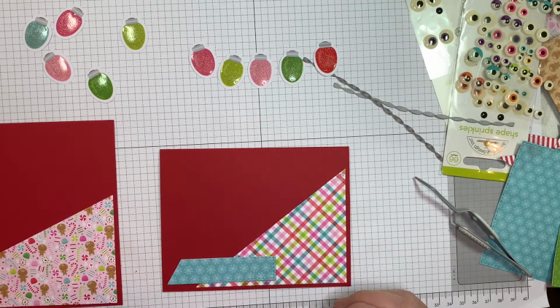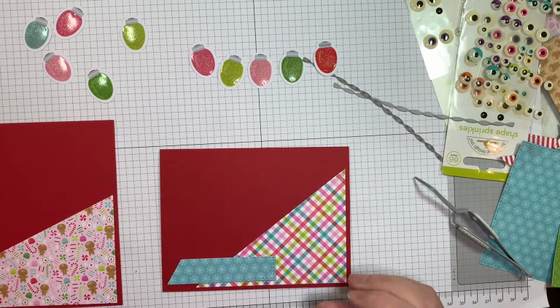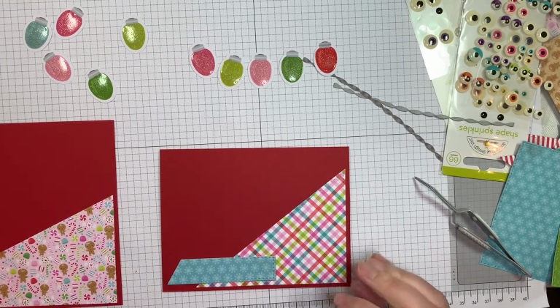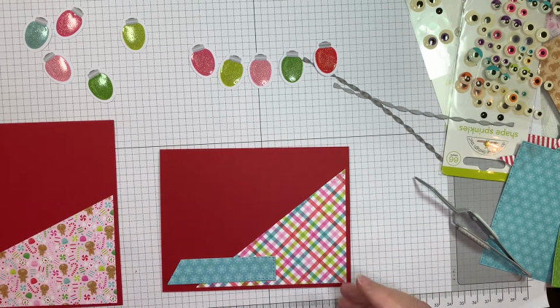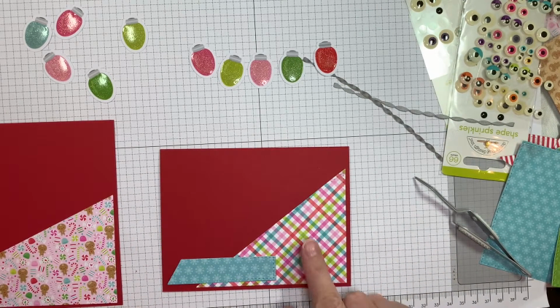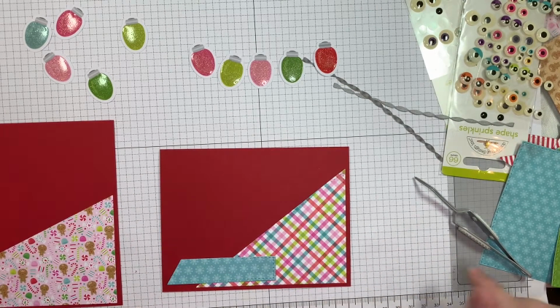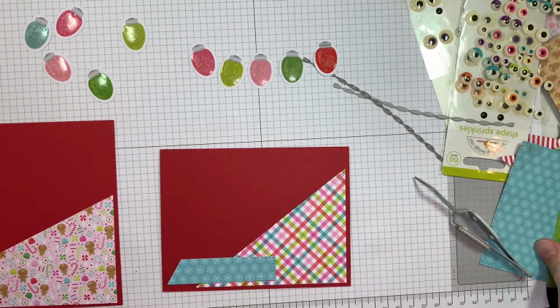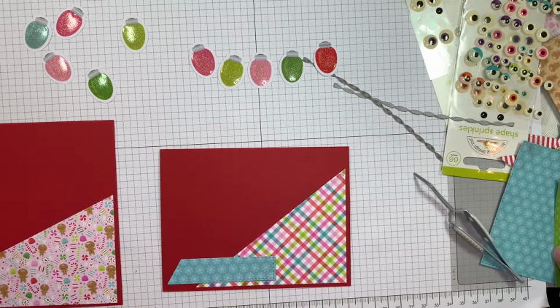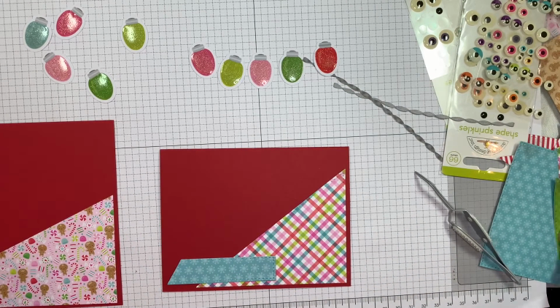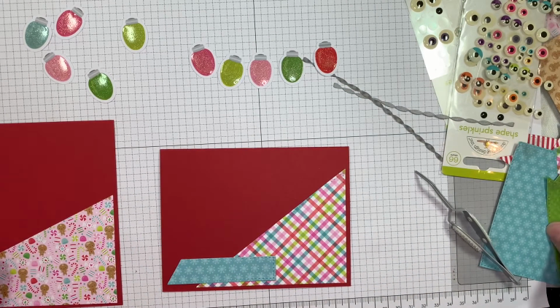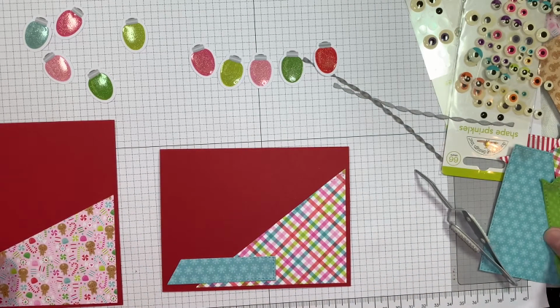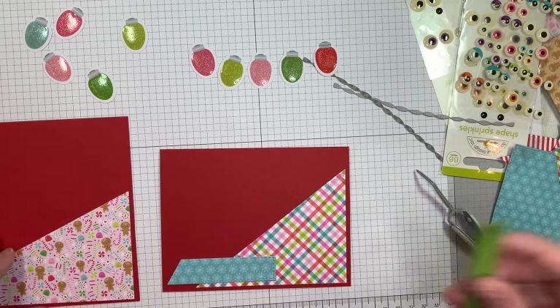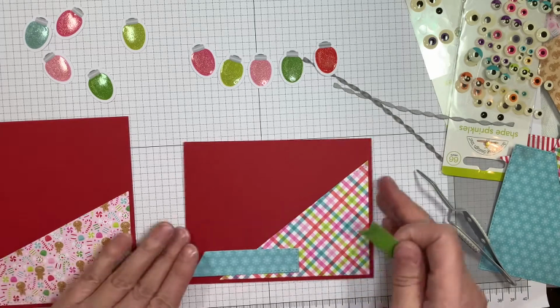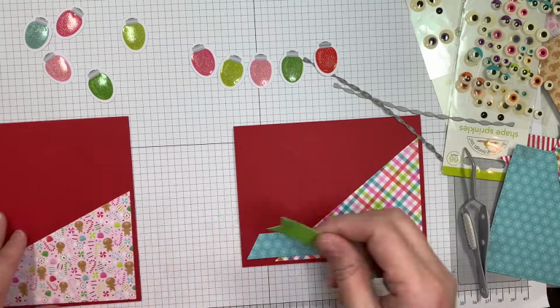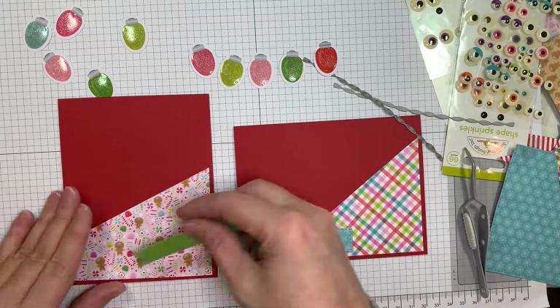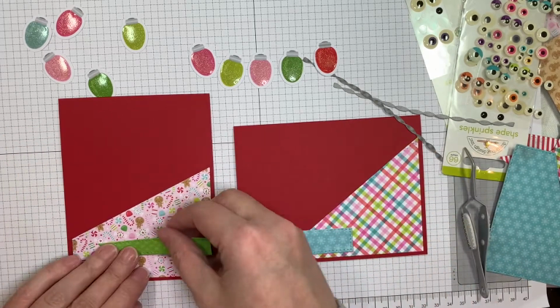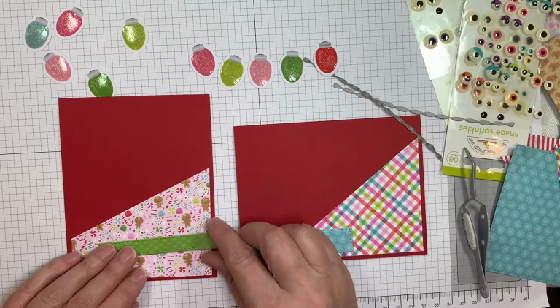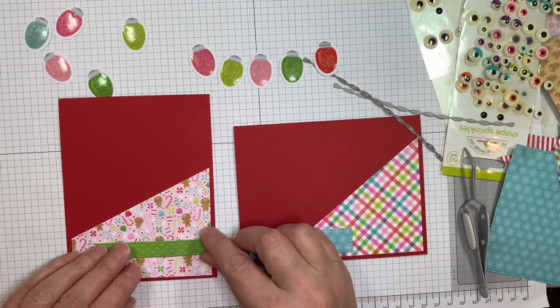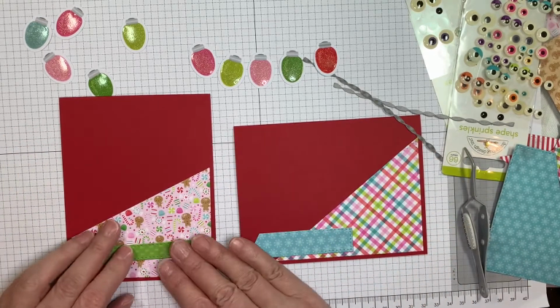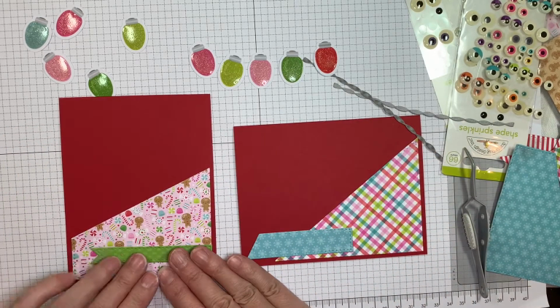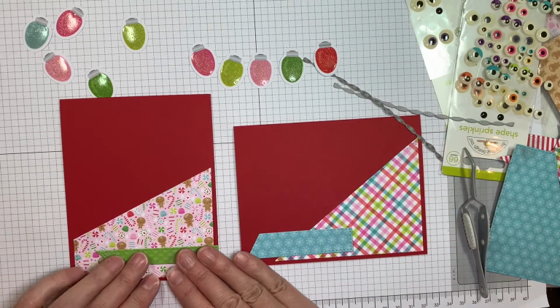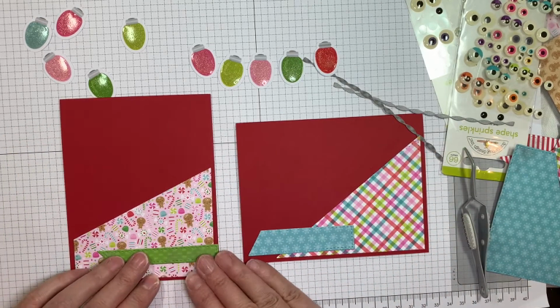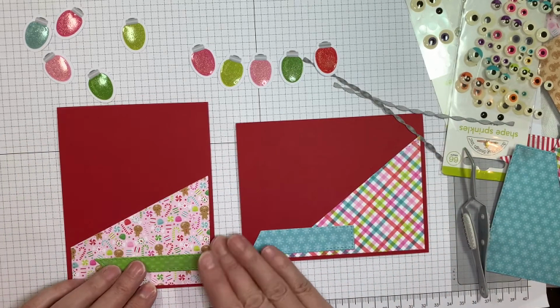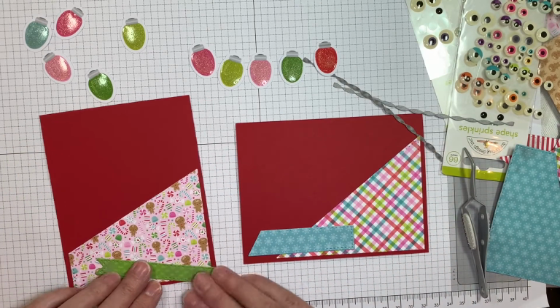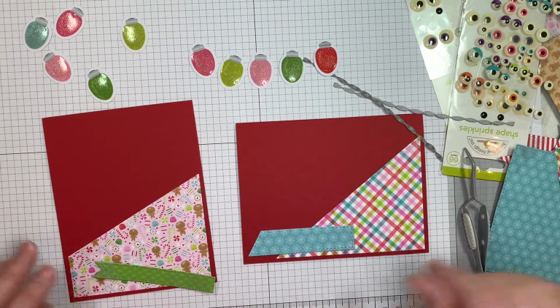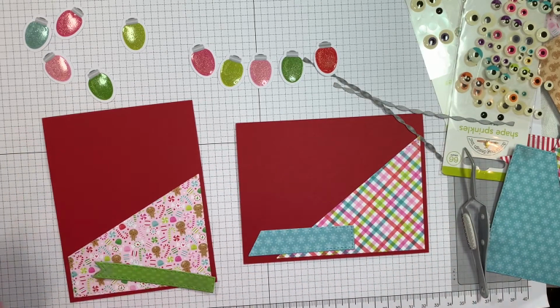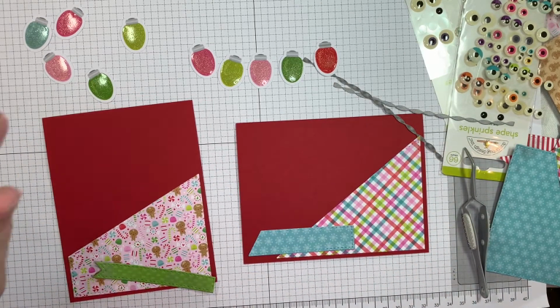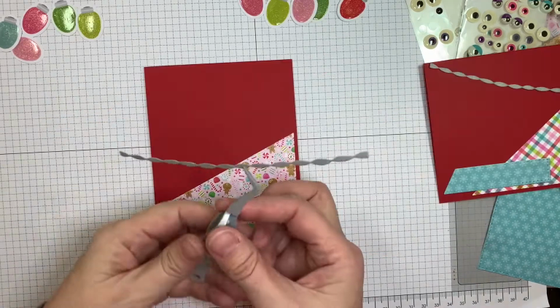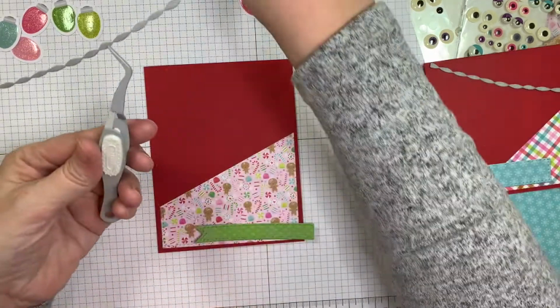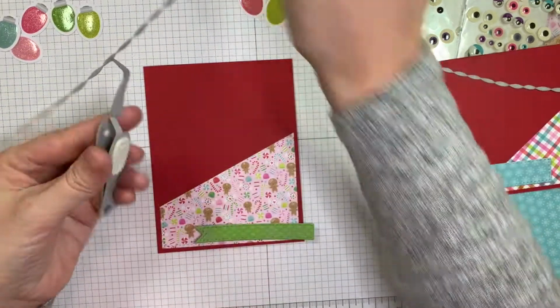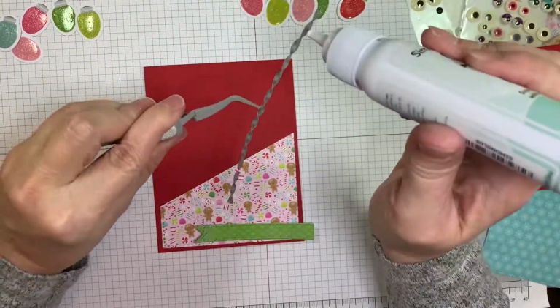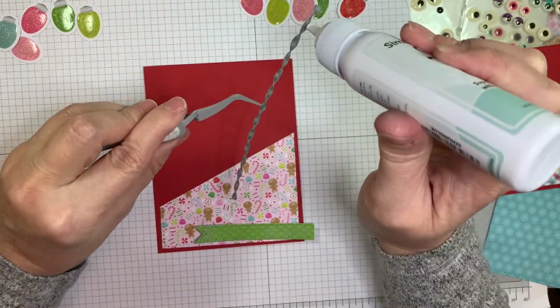The nice thing about those card layer dies is you can cut a whole sheet of cardstock or pattern paper with them — the 6-inch pads — and you have a lot of pieces to work with.